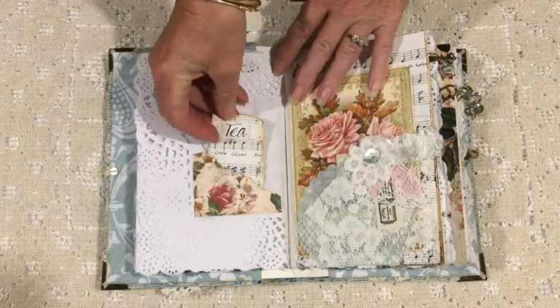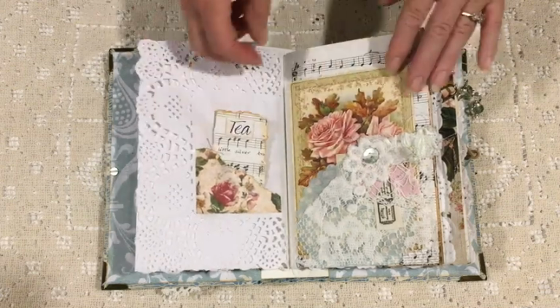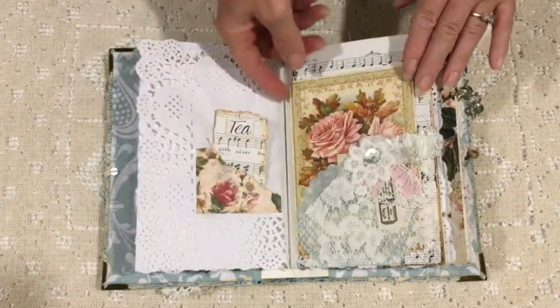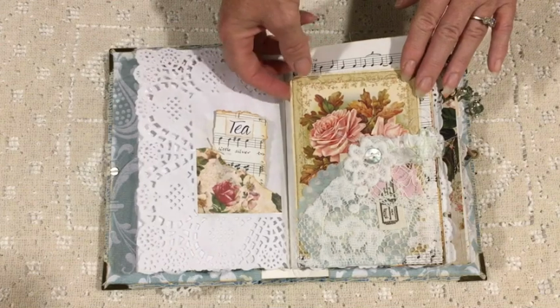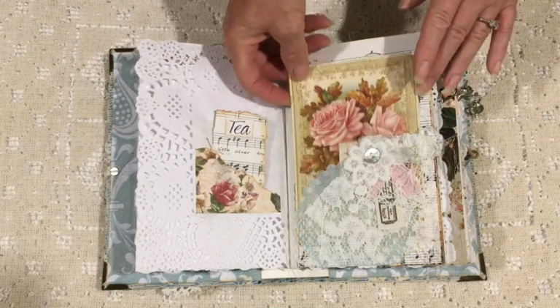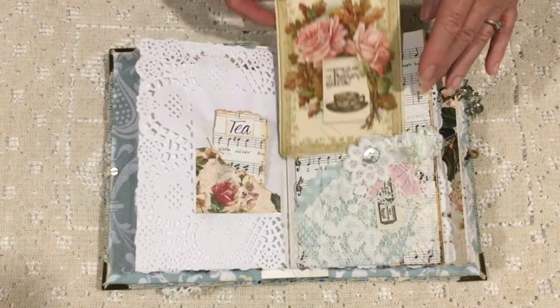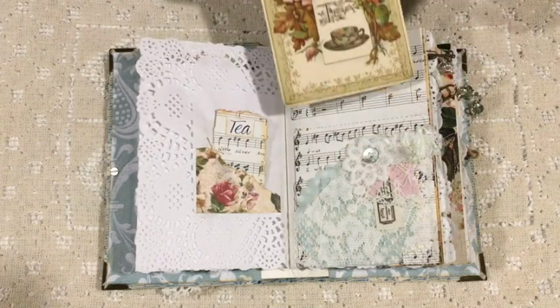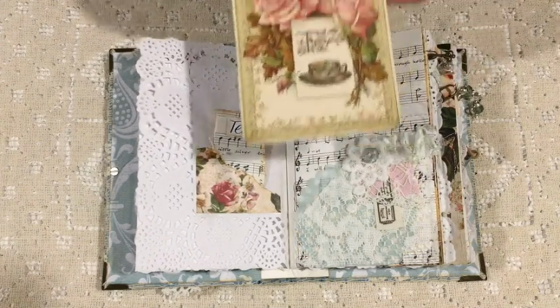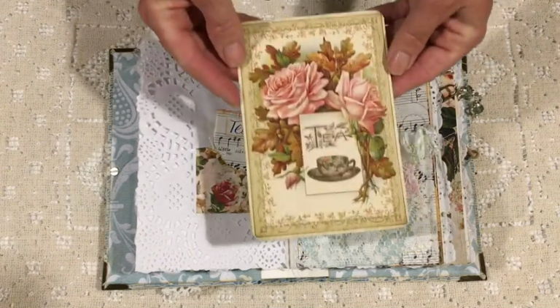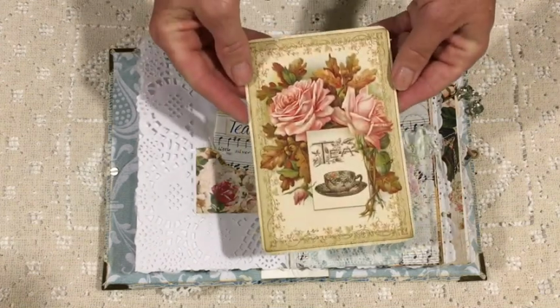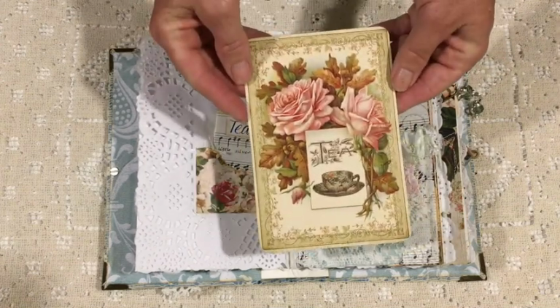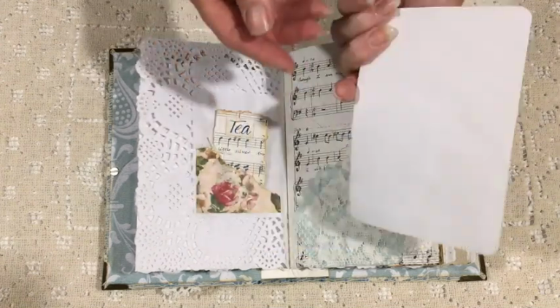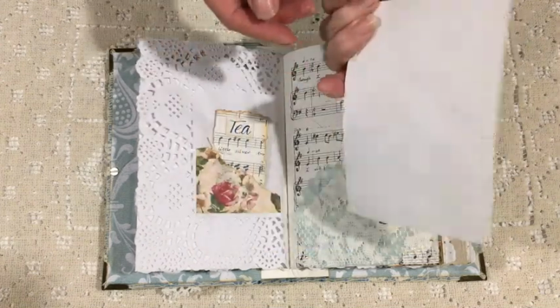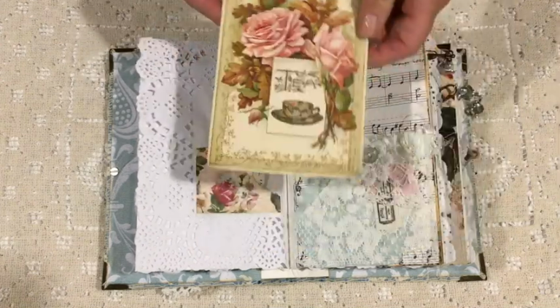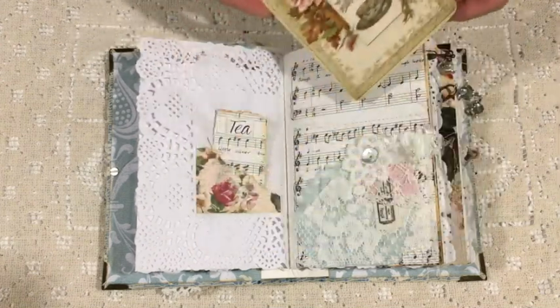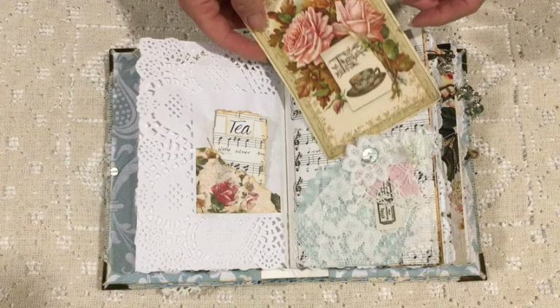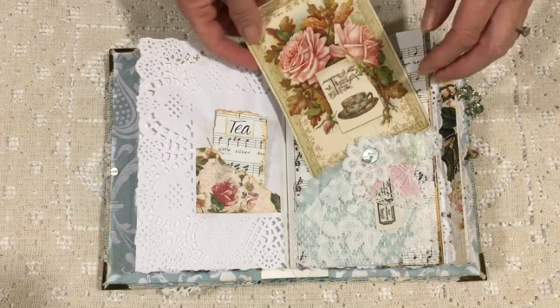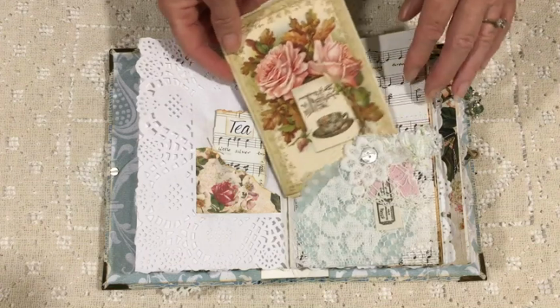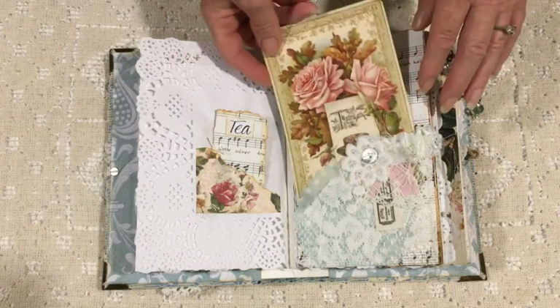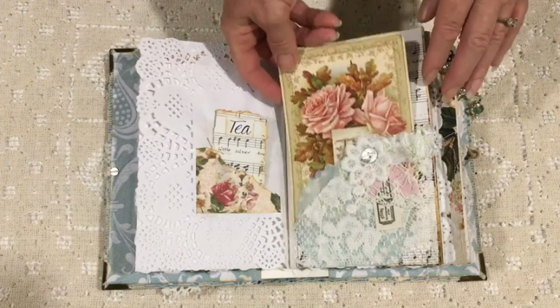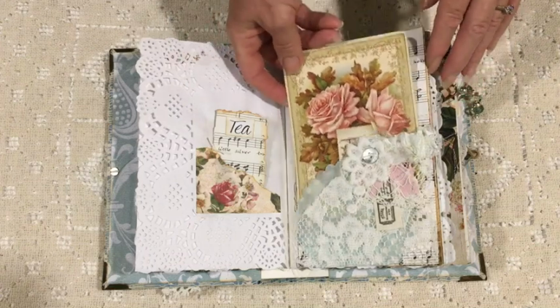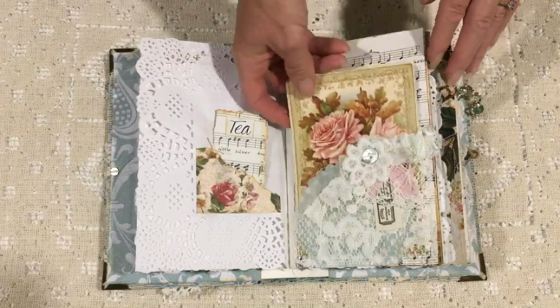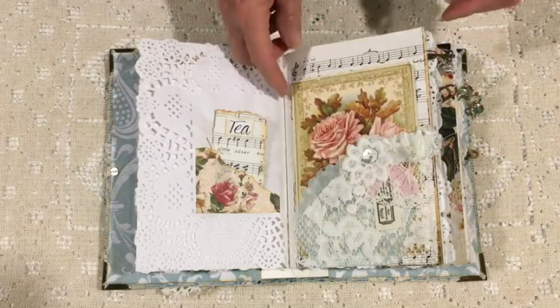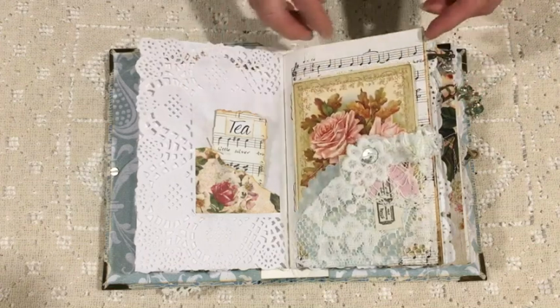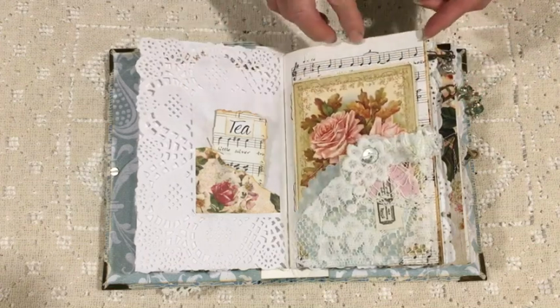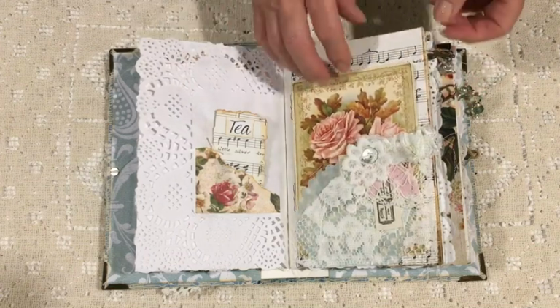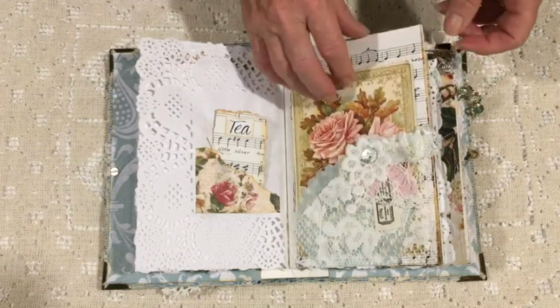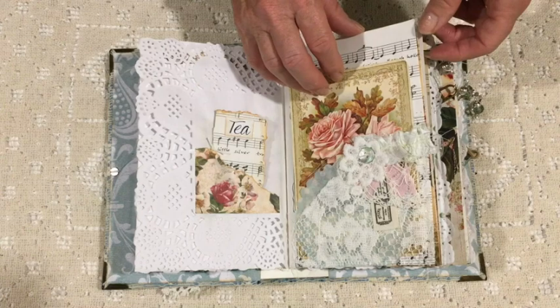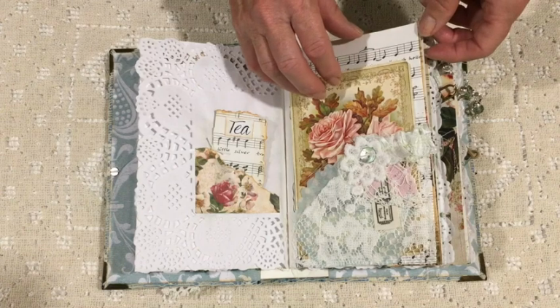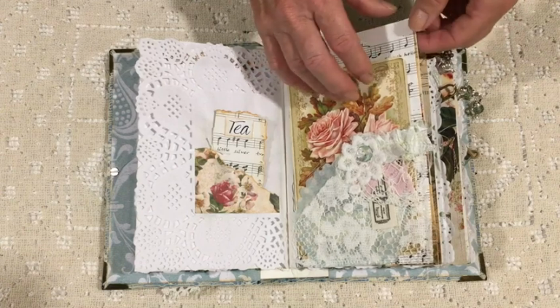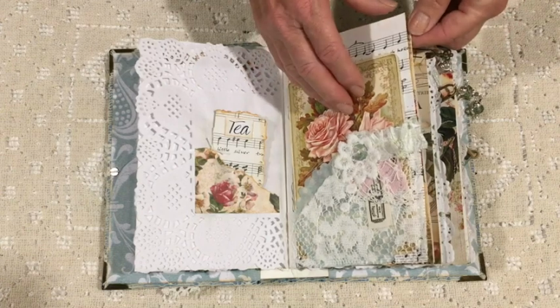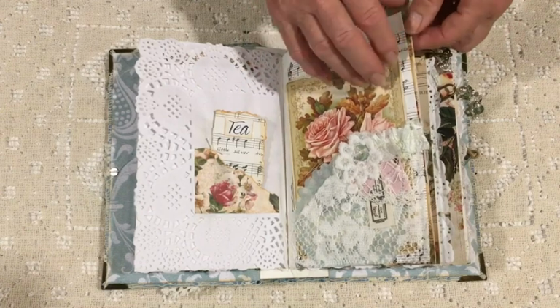Another large lace pocket to accommodate this absolutely beautiful large card that comes in the kit, and that's onto some vintage music paper.